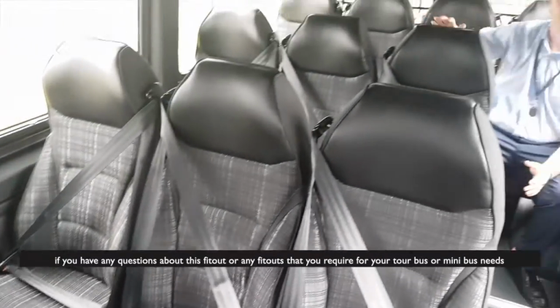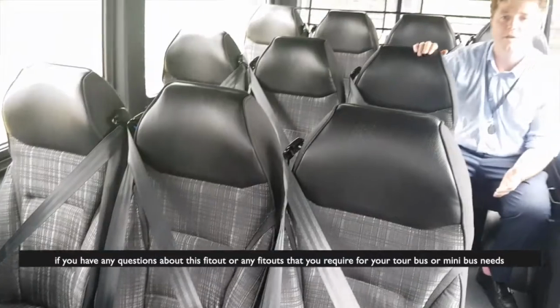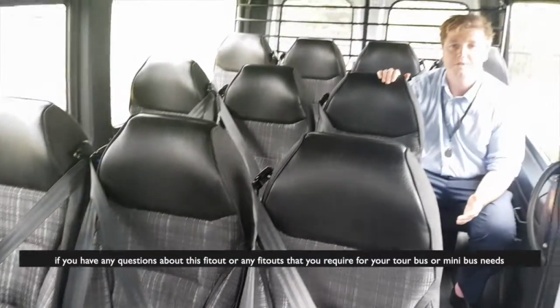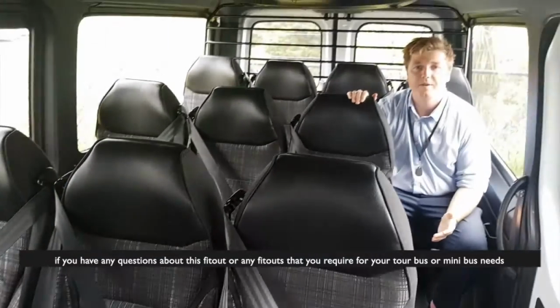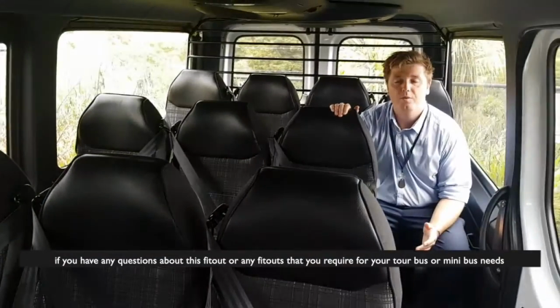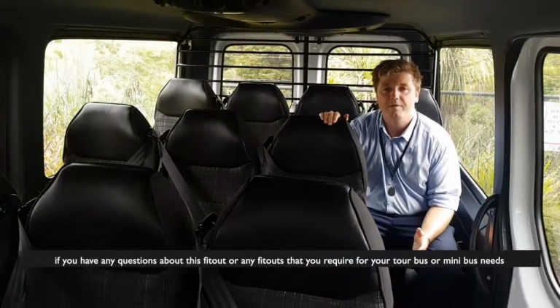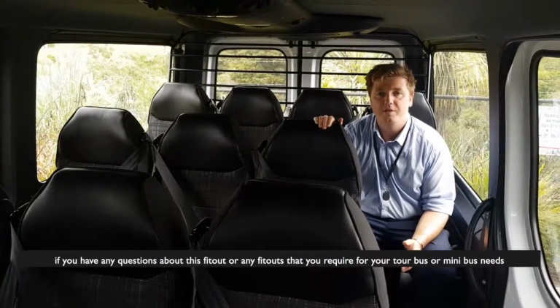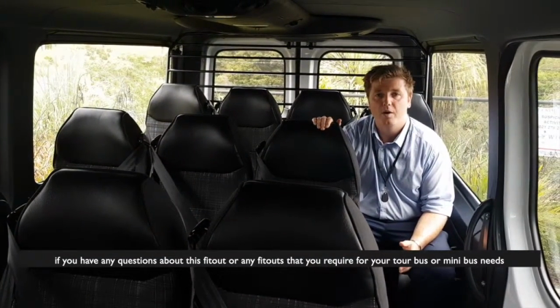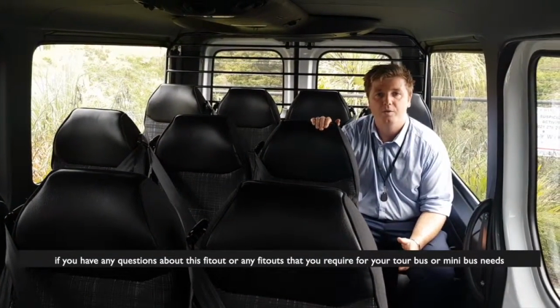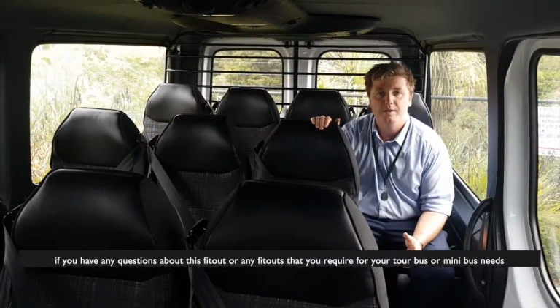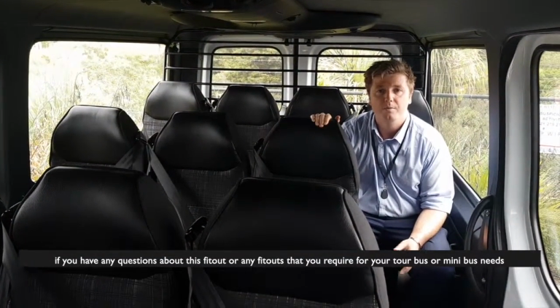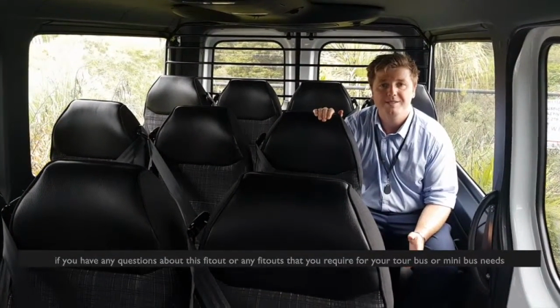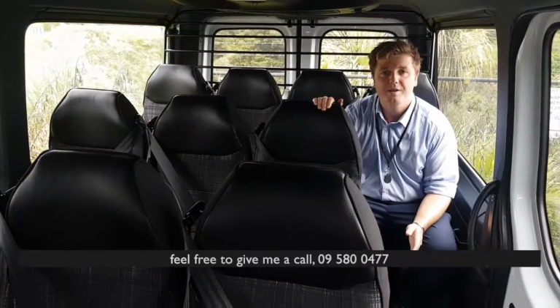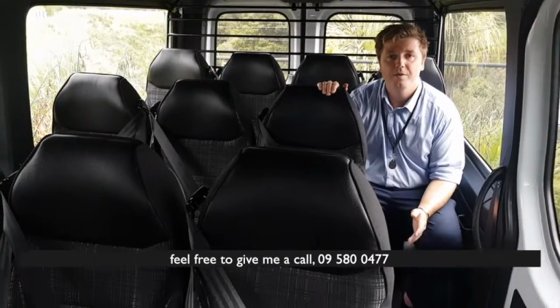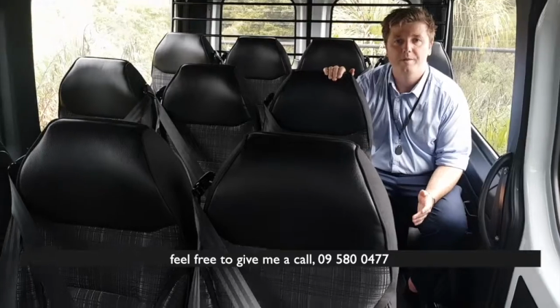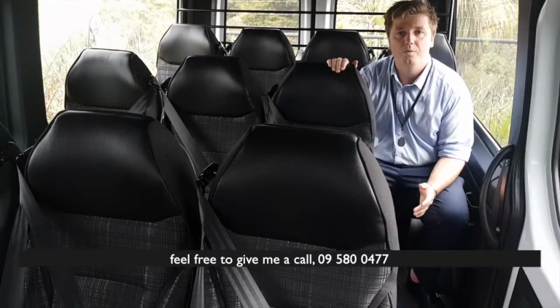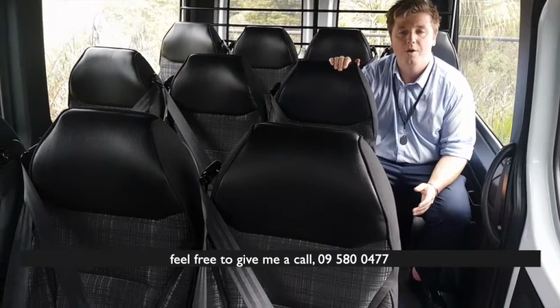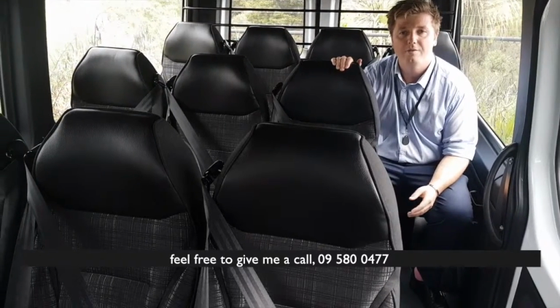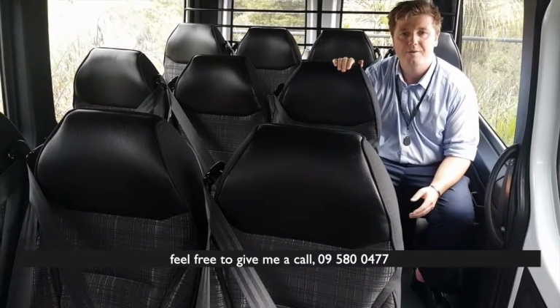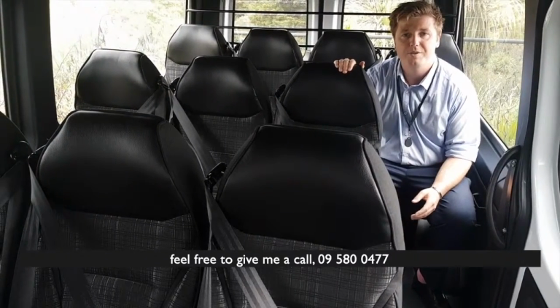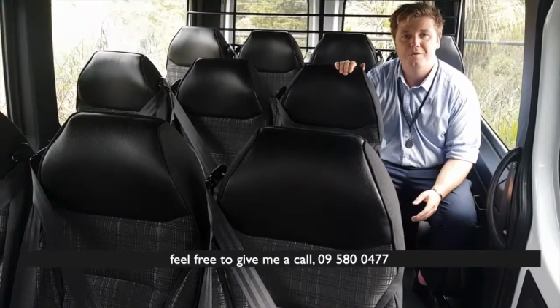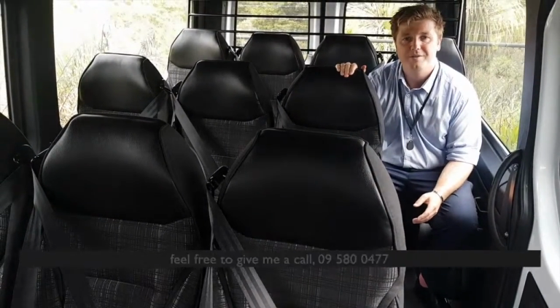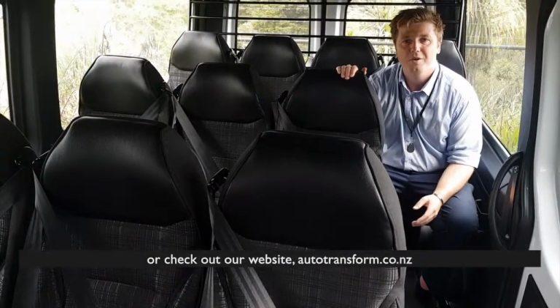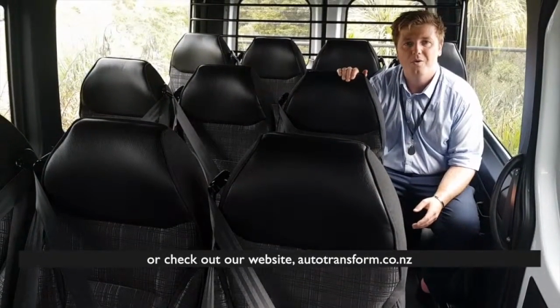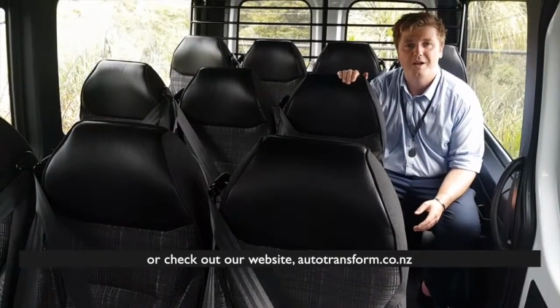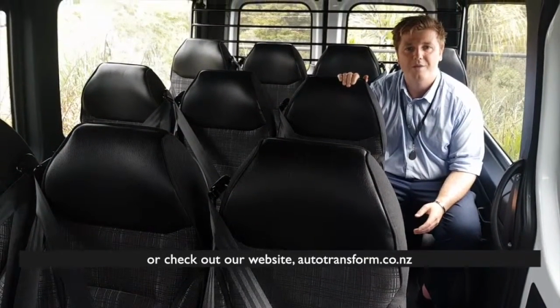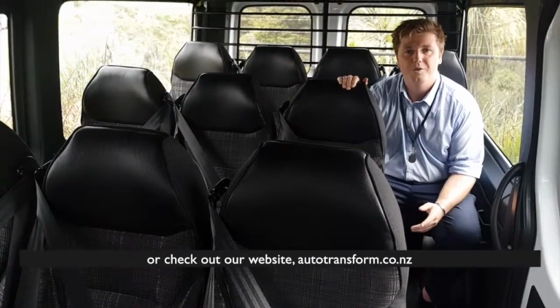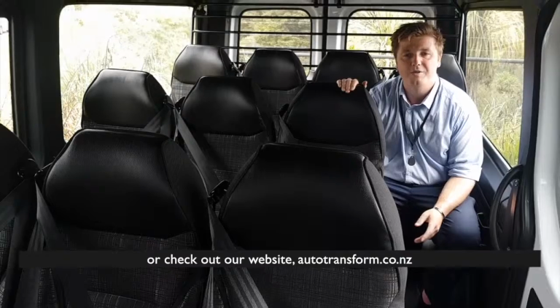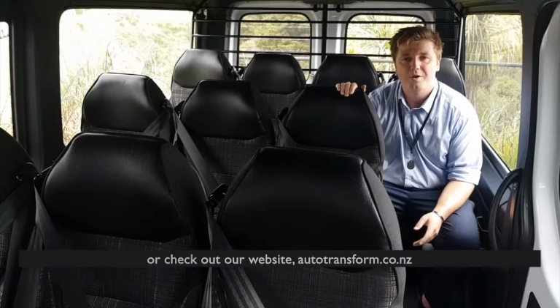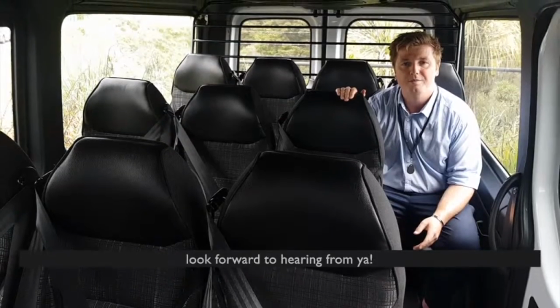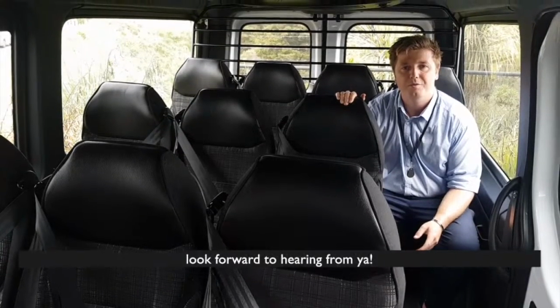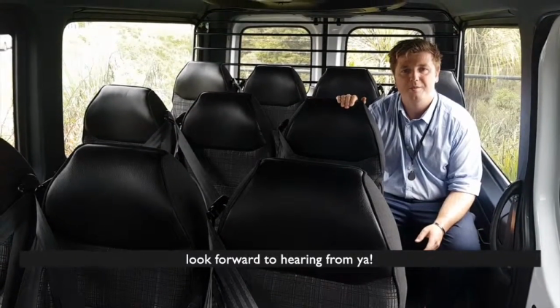If you have any questions about this fit-out or any fit-outs that you require for your tour bus or minibus needs, feel free to give me a call at 09 500 477 or check out our website autotransform.co.nz. Look forward to hearing from you.